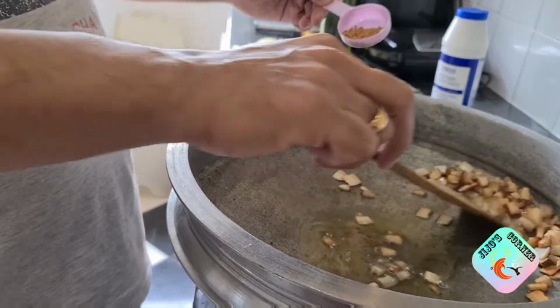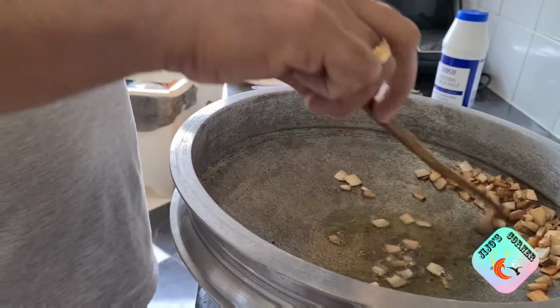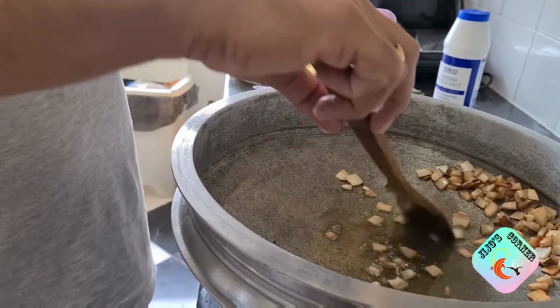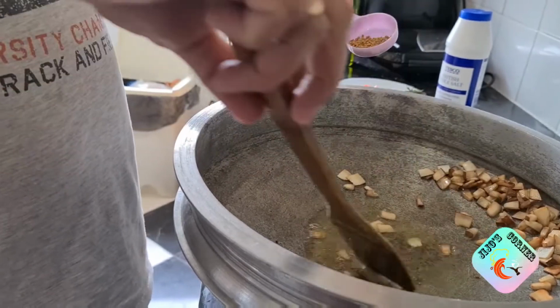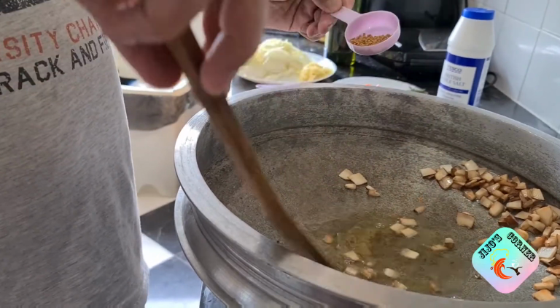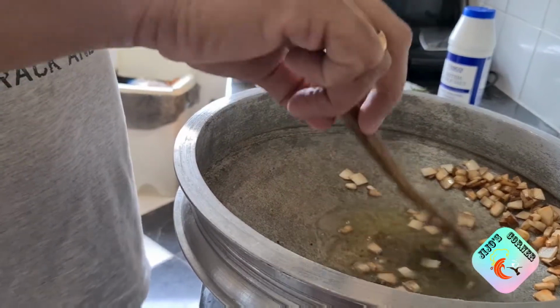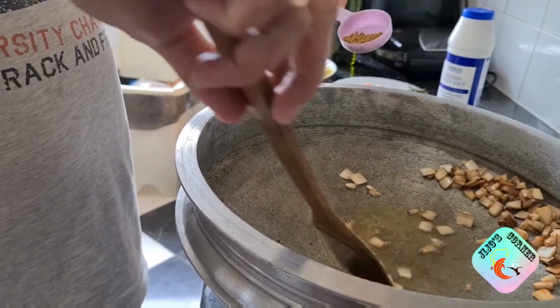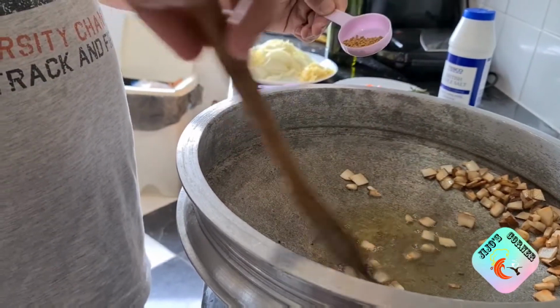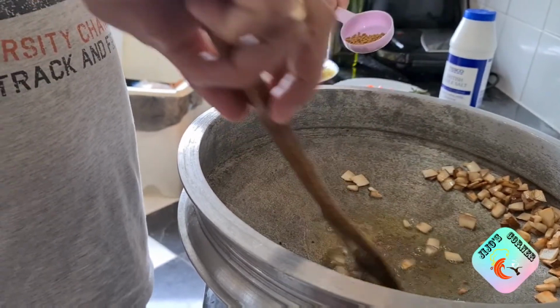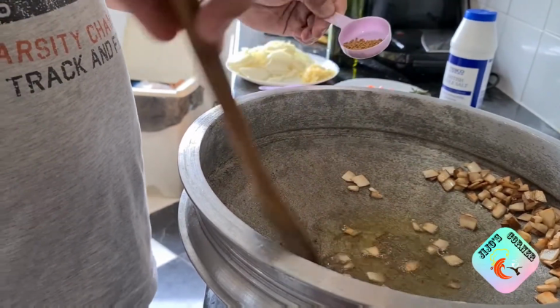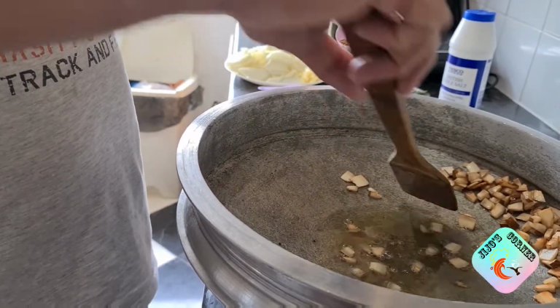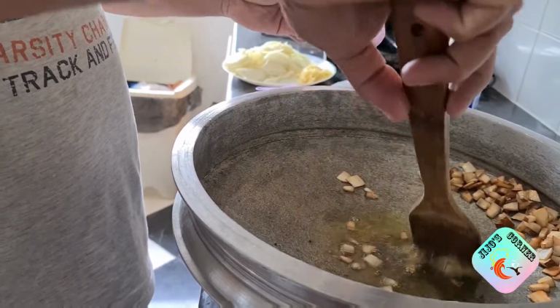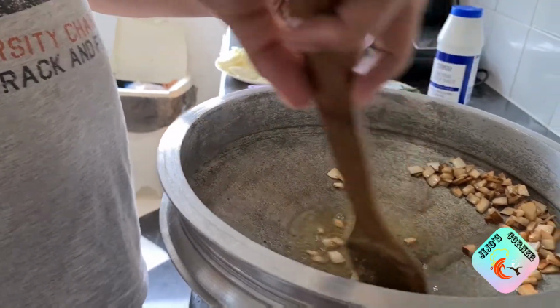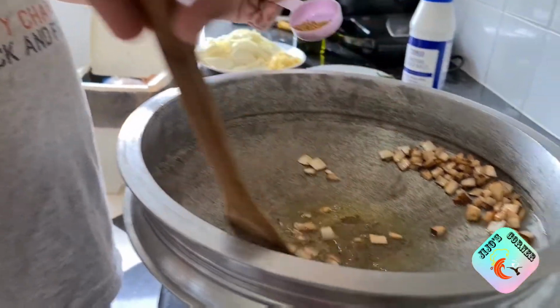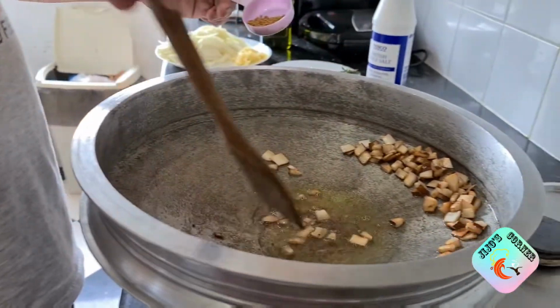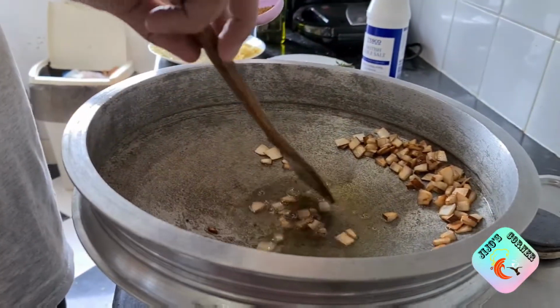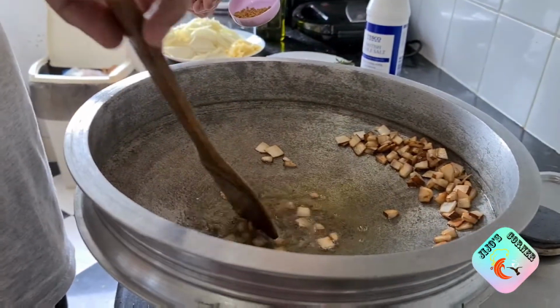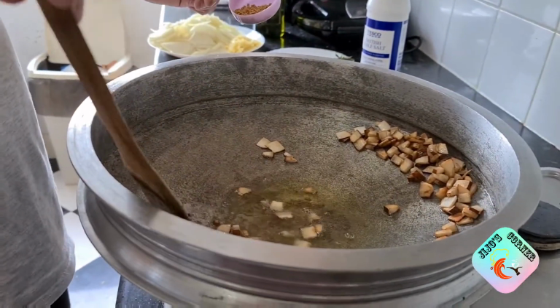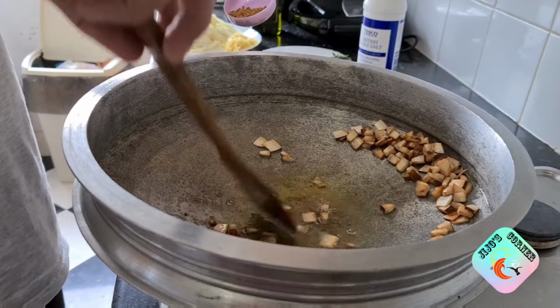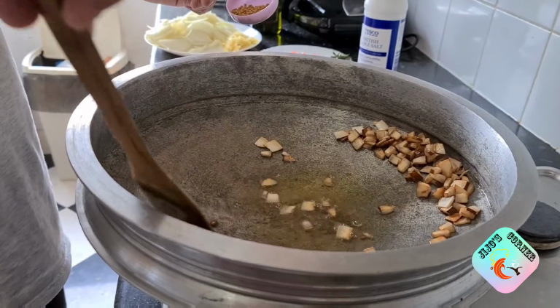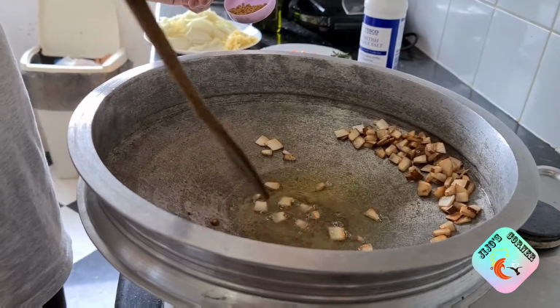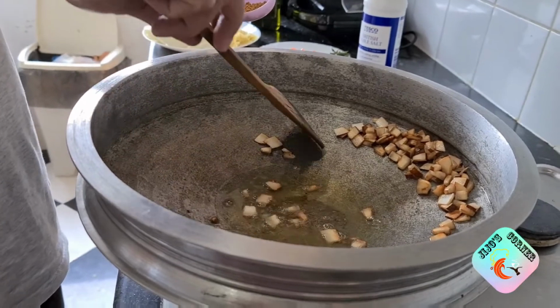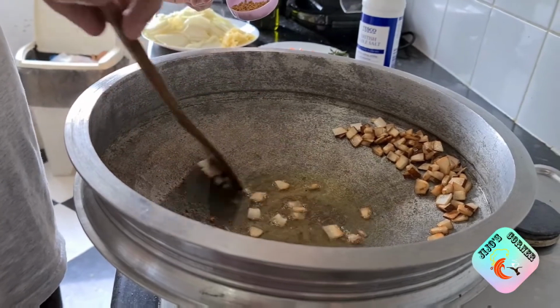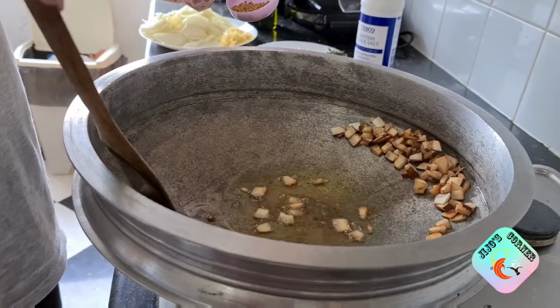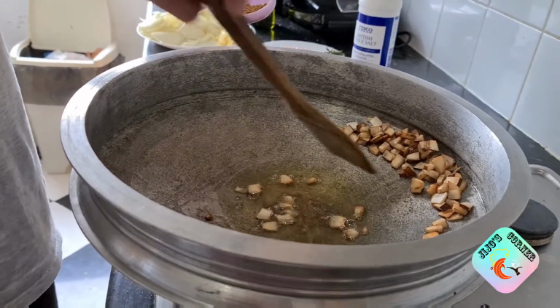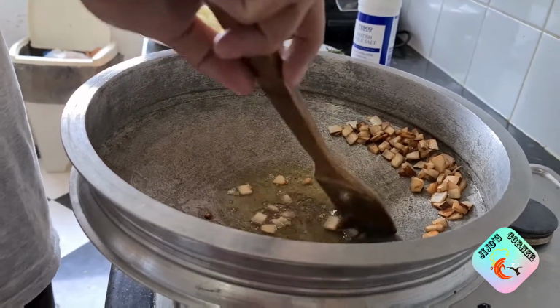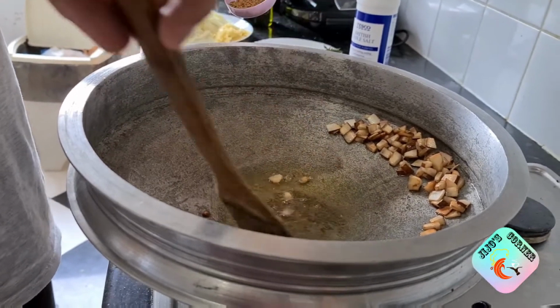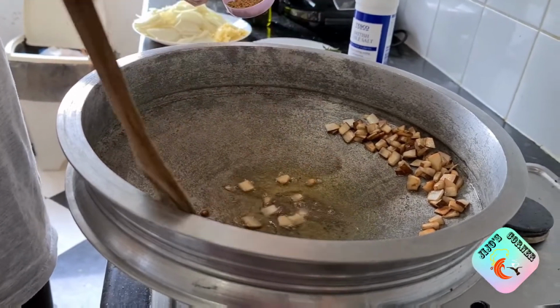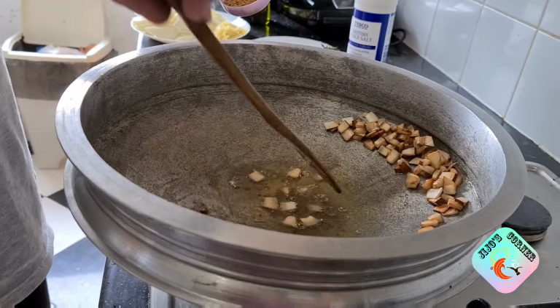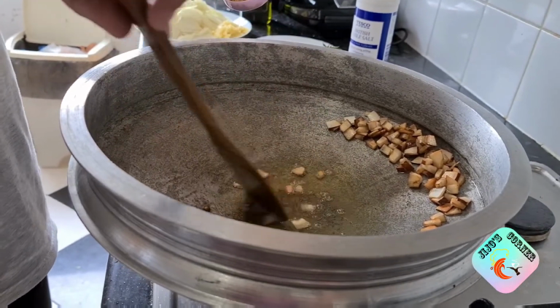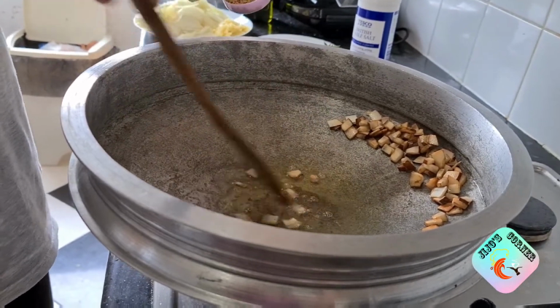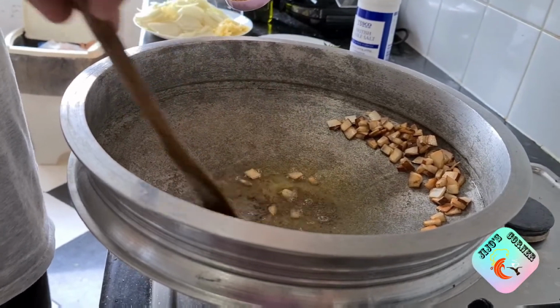We used to cook with everything, so we add some fenugreek seeds because we like them. They're very healthy as well — that's why we are adding them.